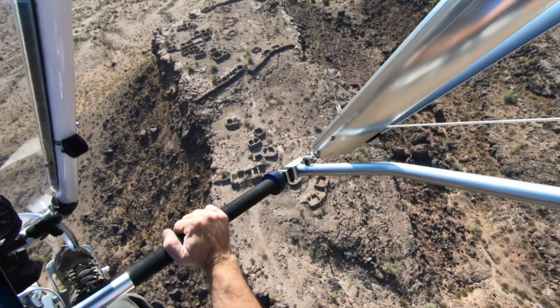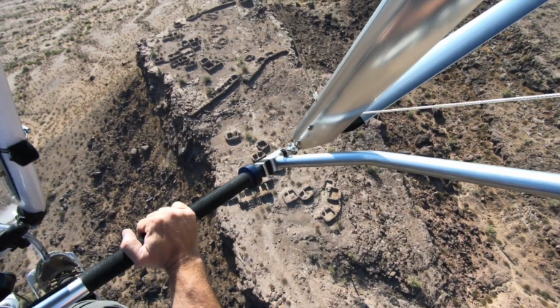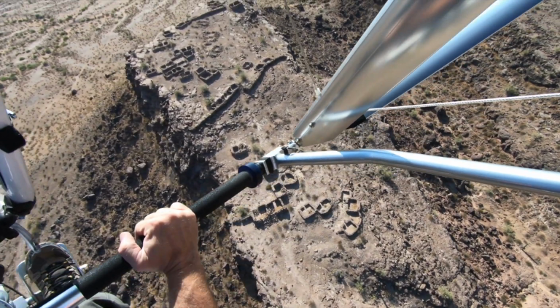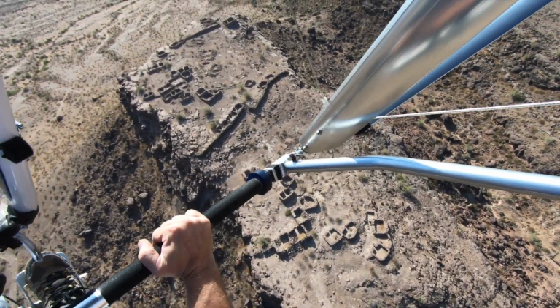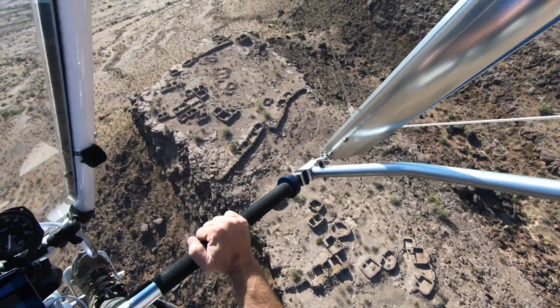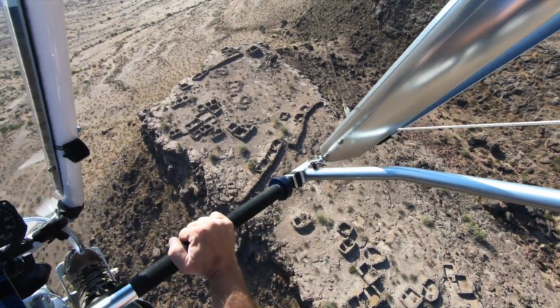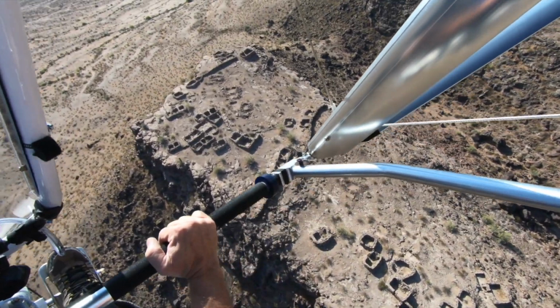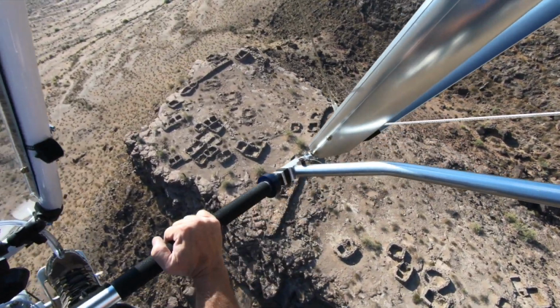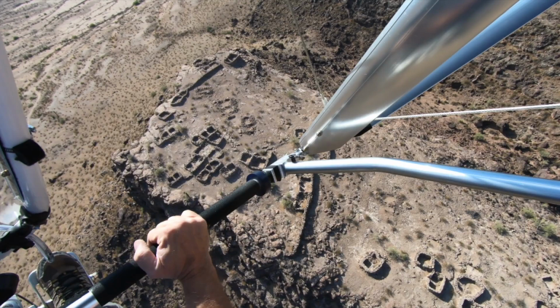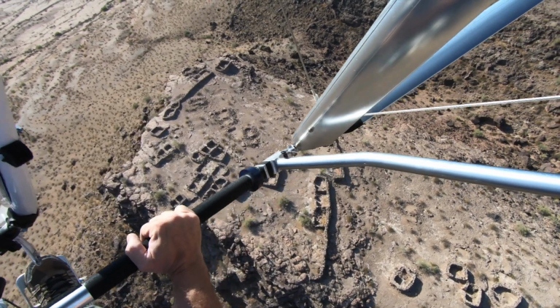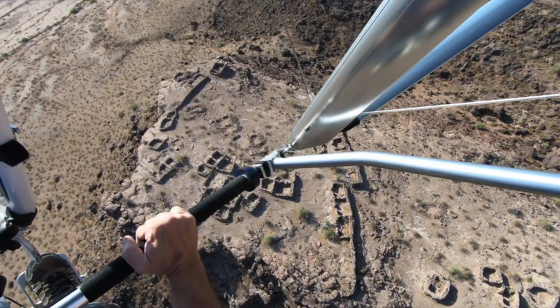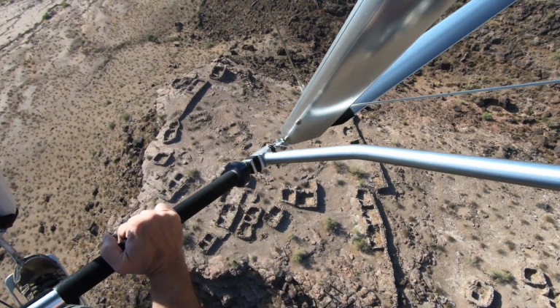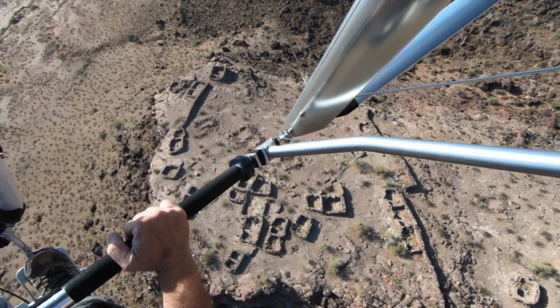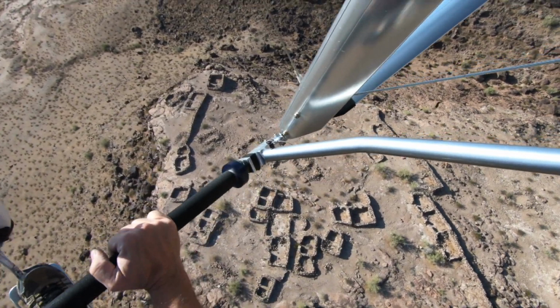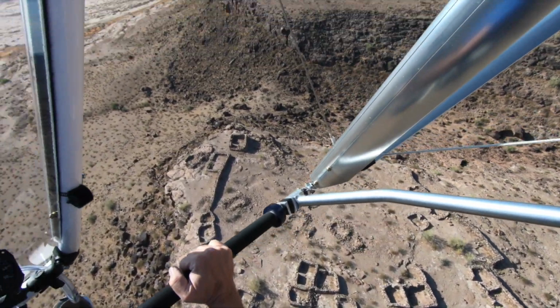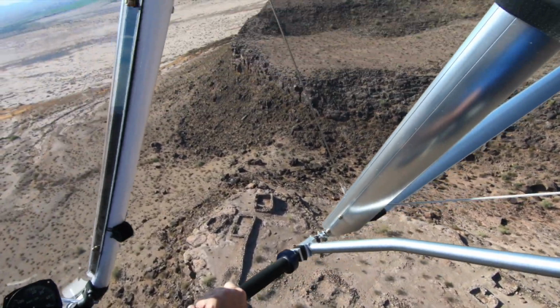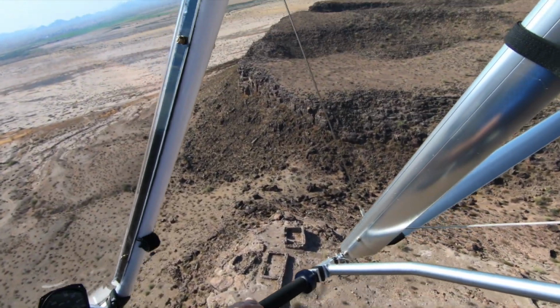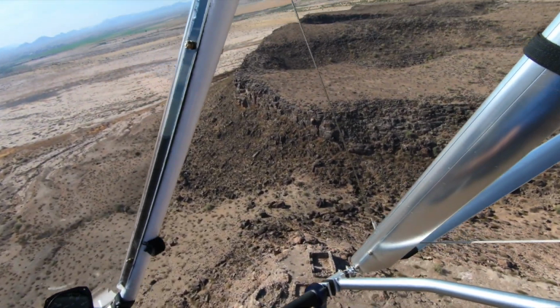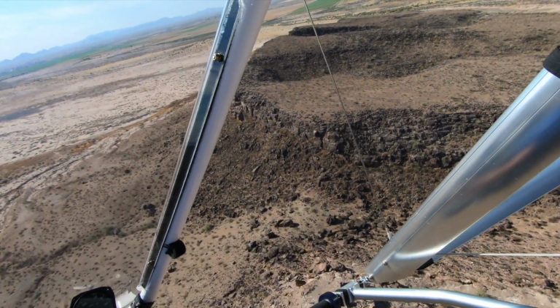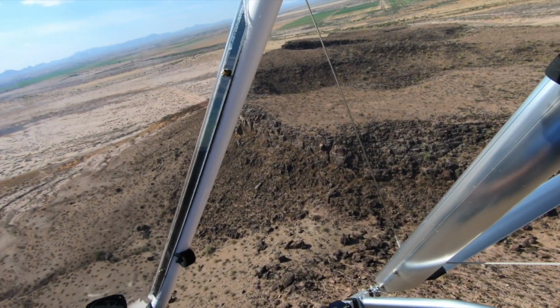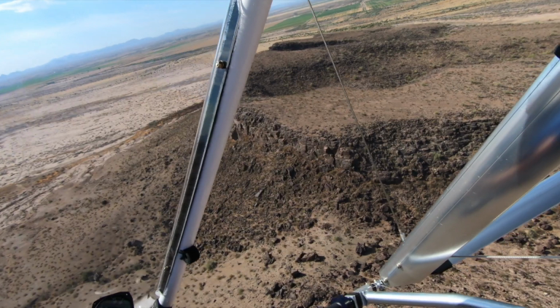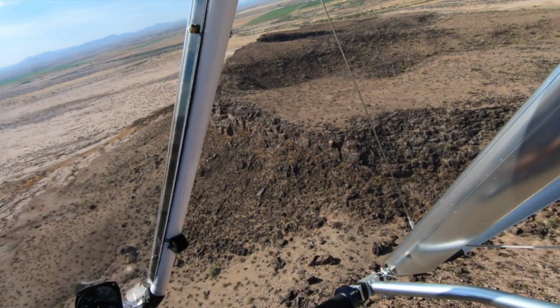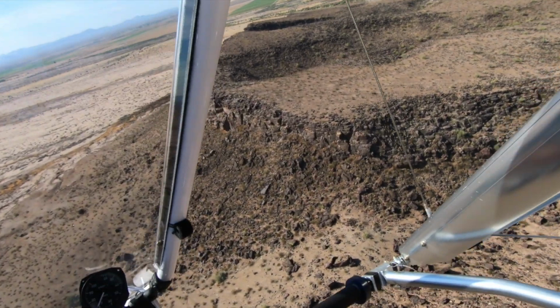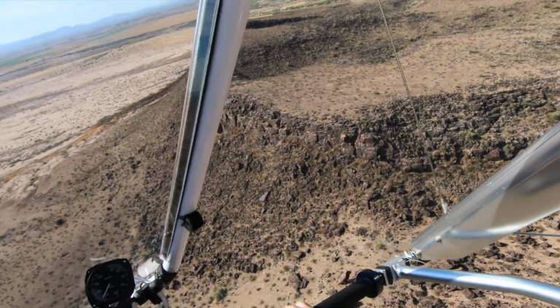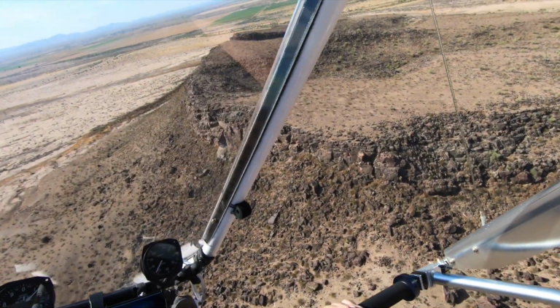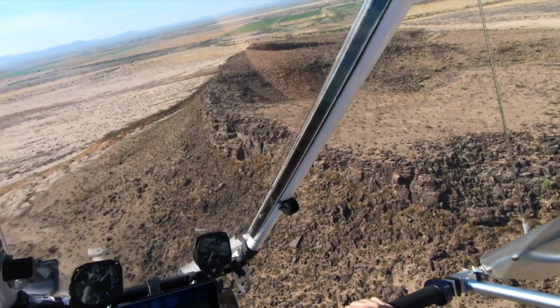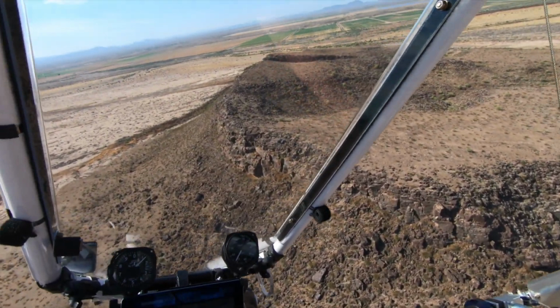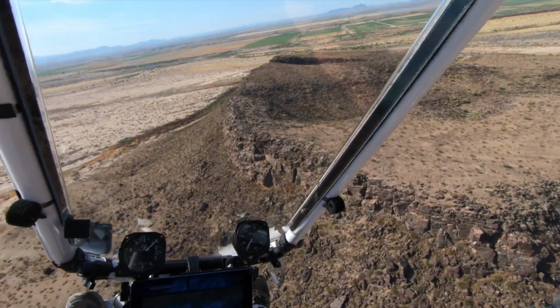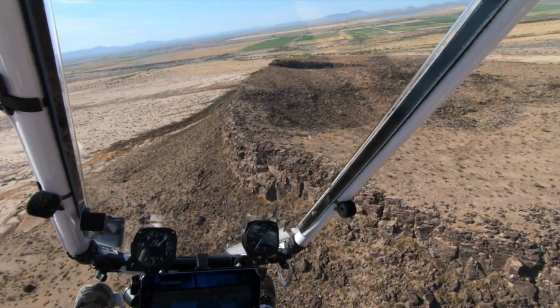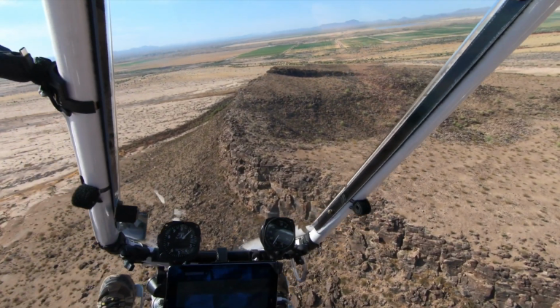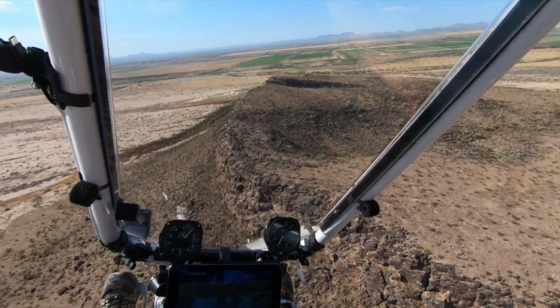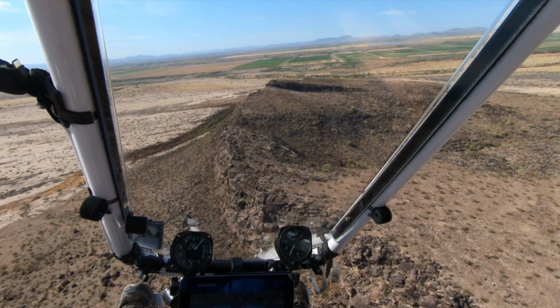Then we go flying over the Indian ruins. Thanks for watching our video. If you haven't seen our other videos, check out Larson Adventures. This footage is shot just northwest of Gila Bend in Arizona.